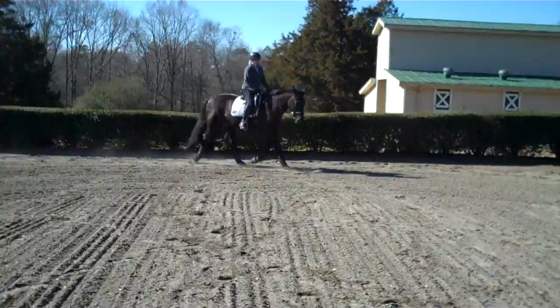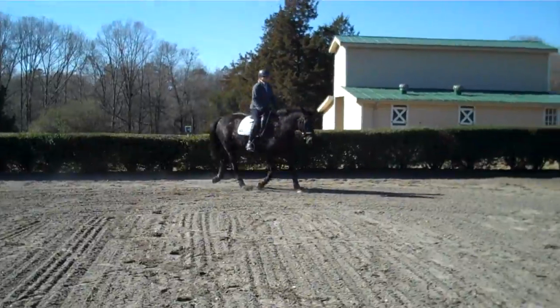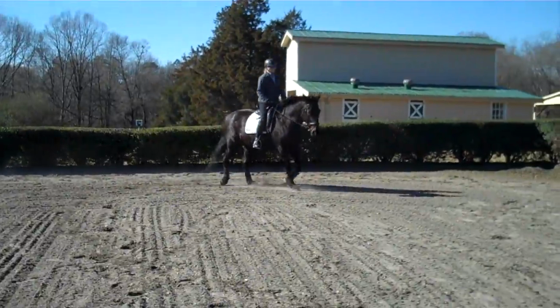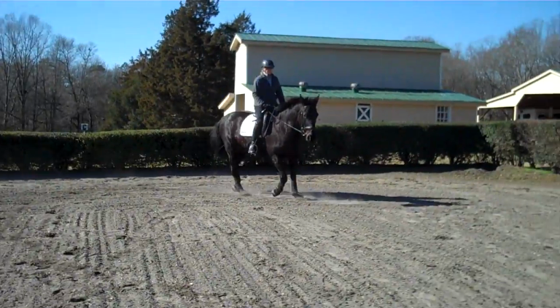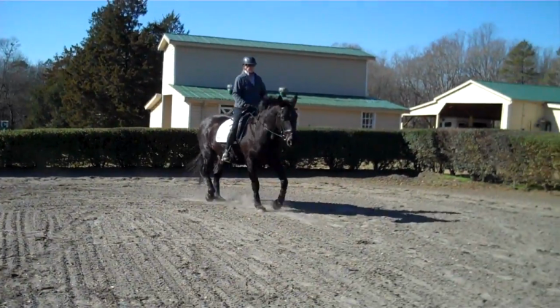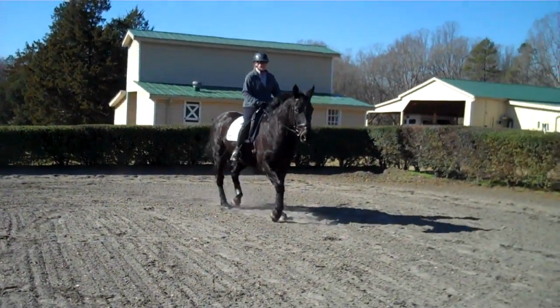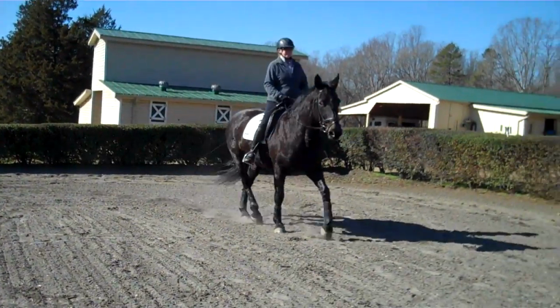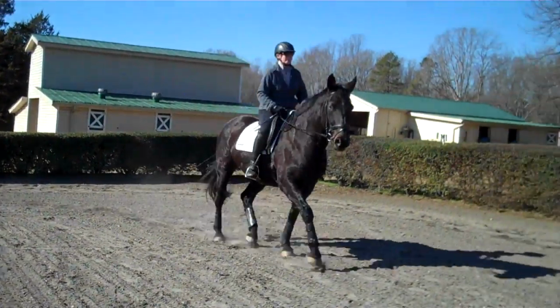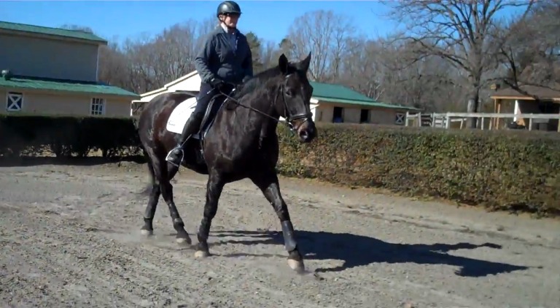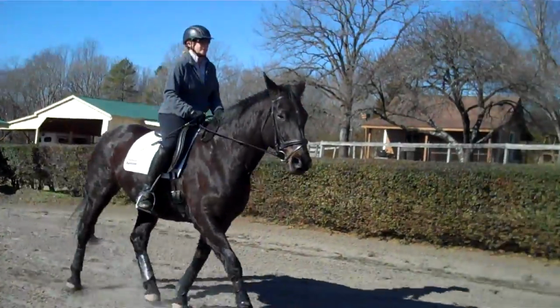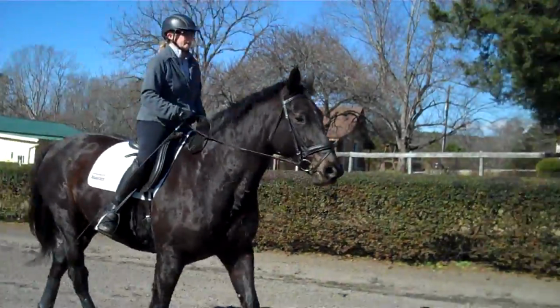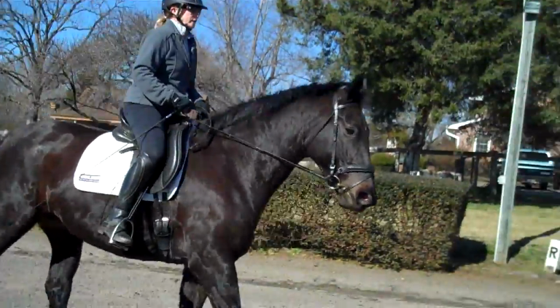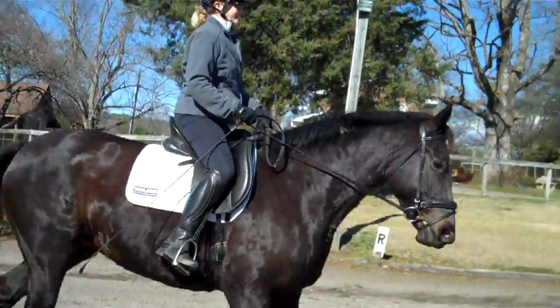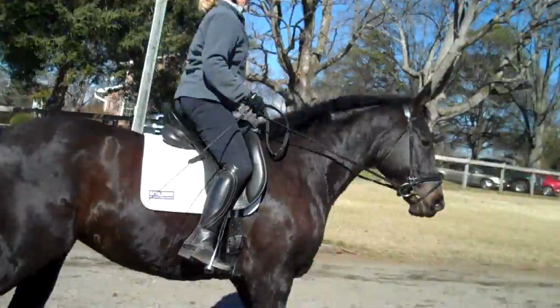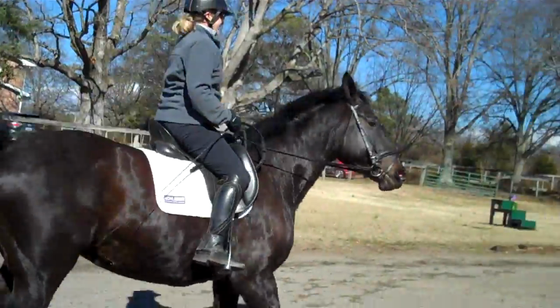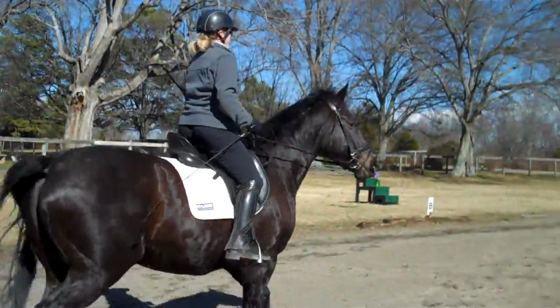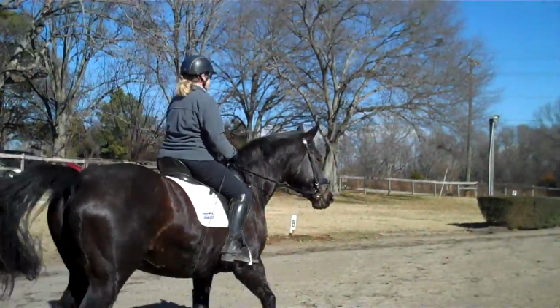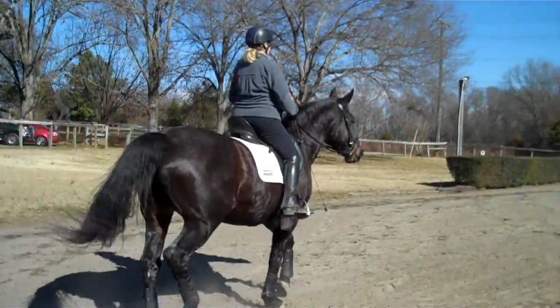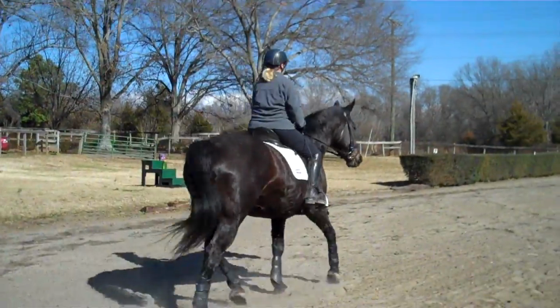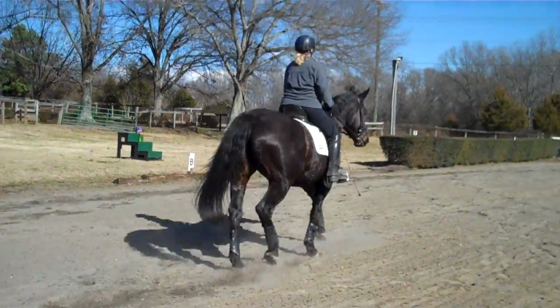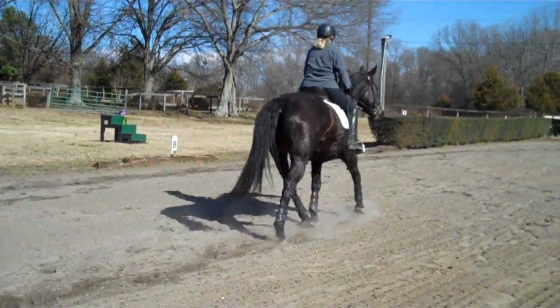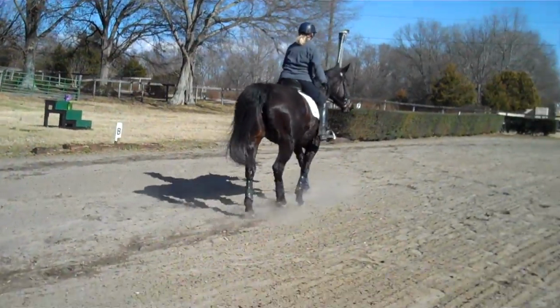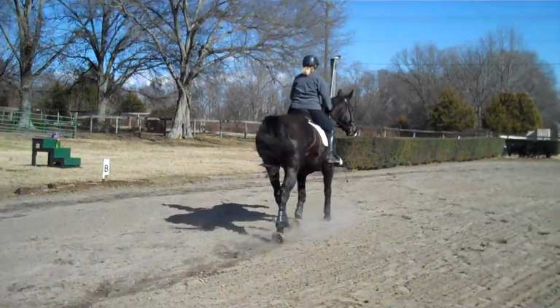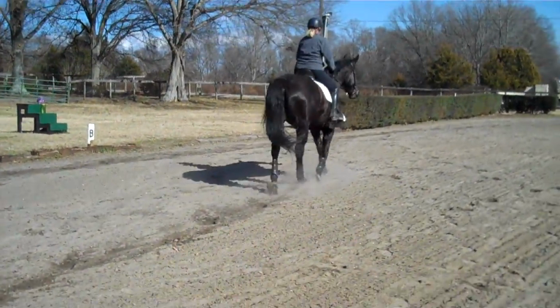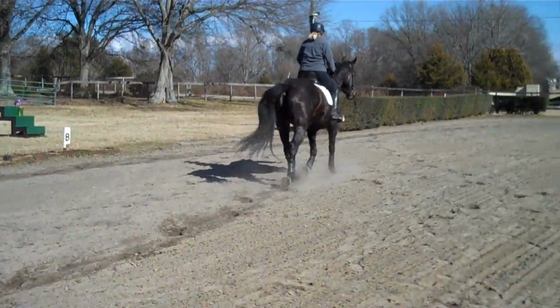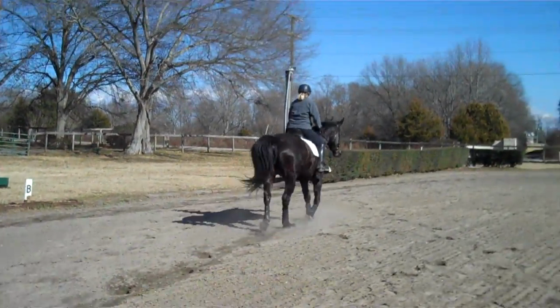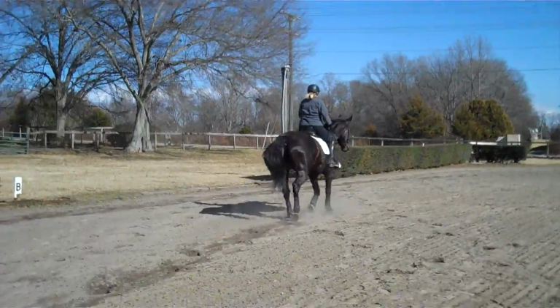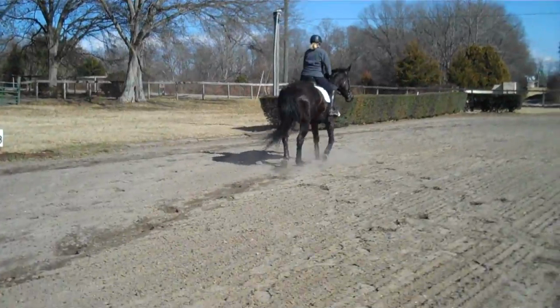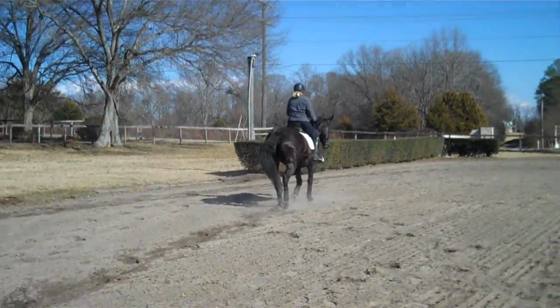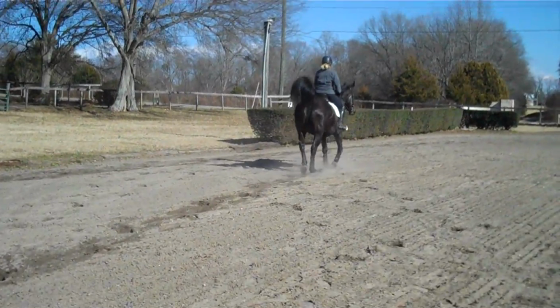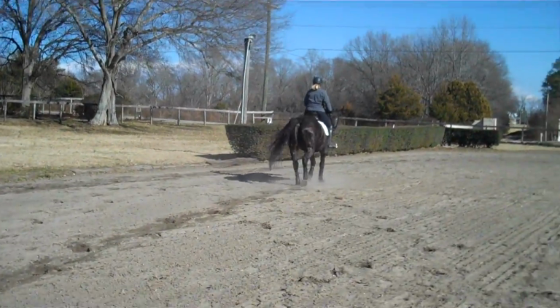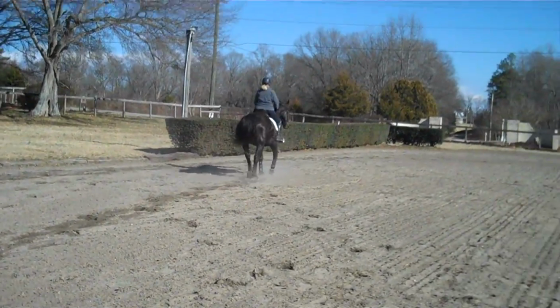Does anything feel different? Yeah, it didn't feel as crooked. So it feels straighter — your thighs actually do make a difference in your riding, don't they?